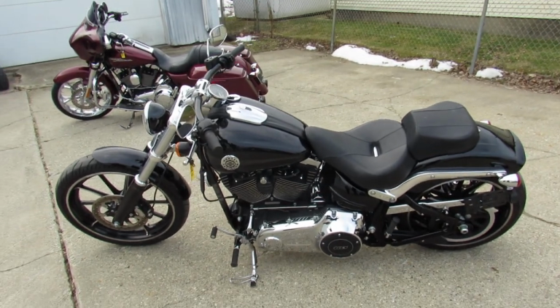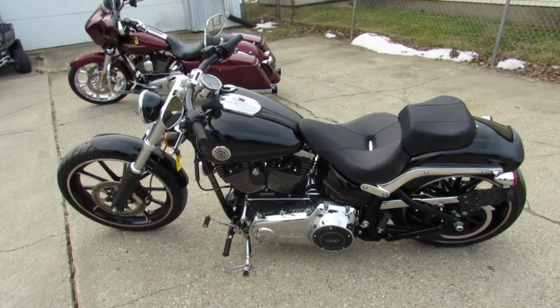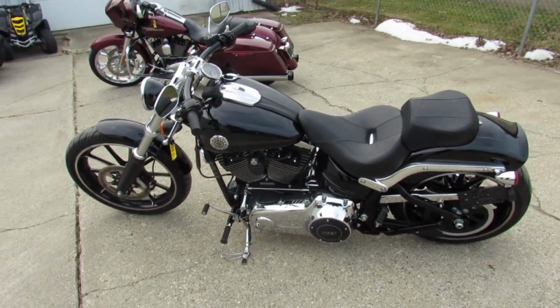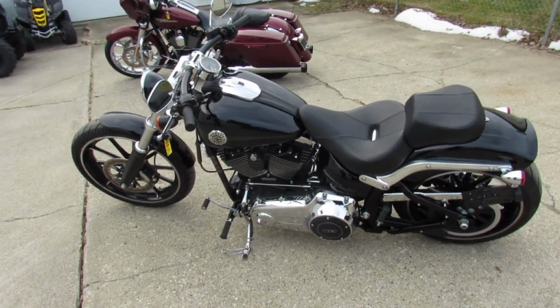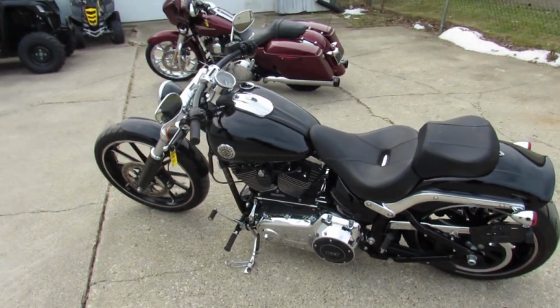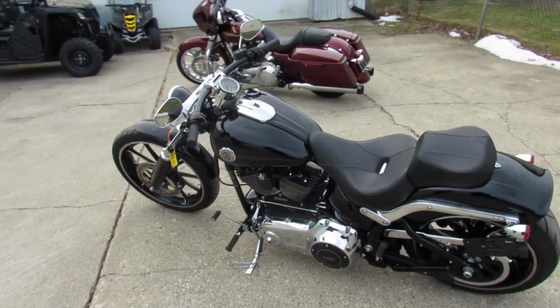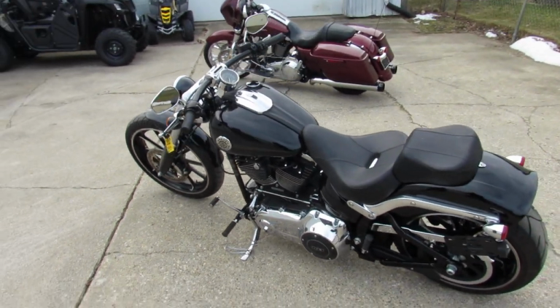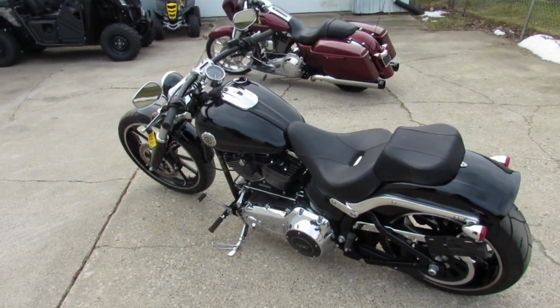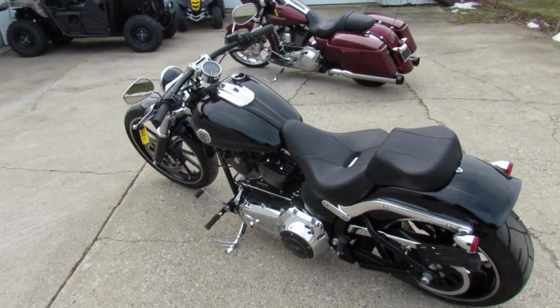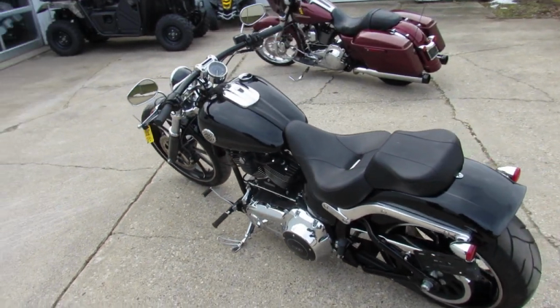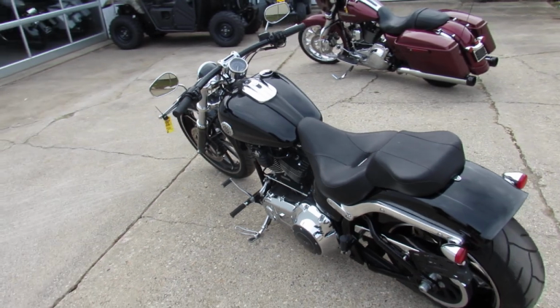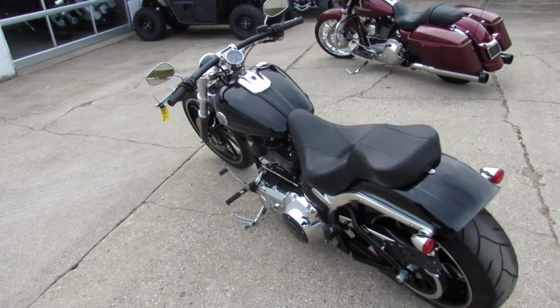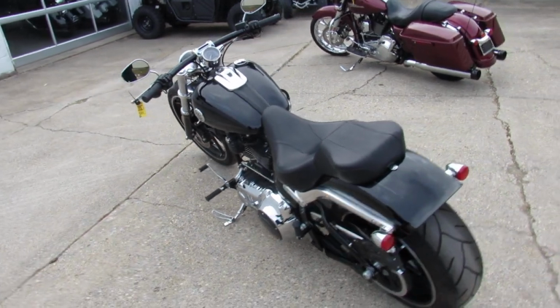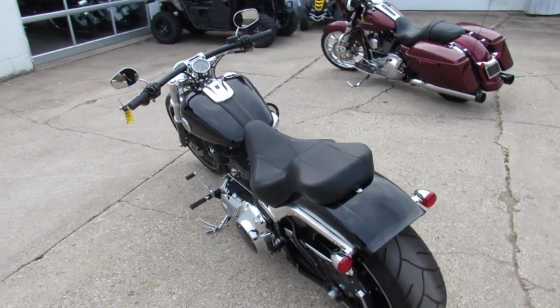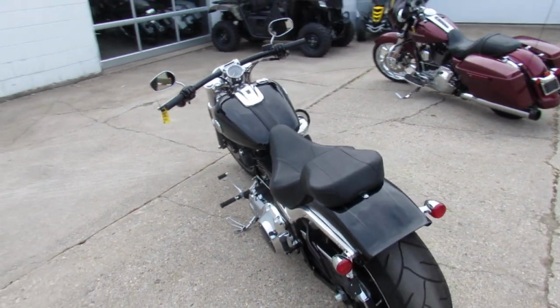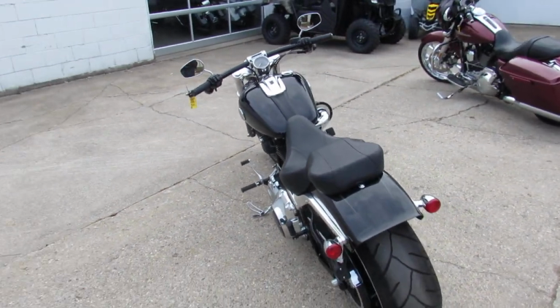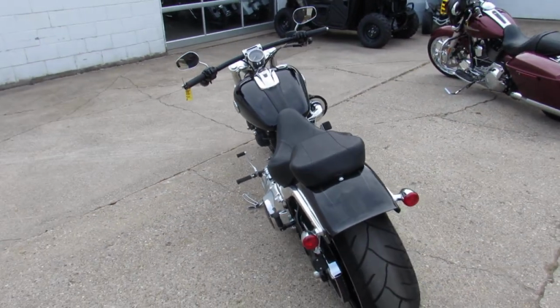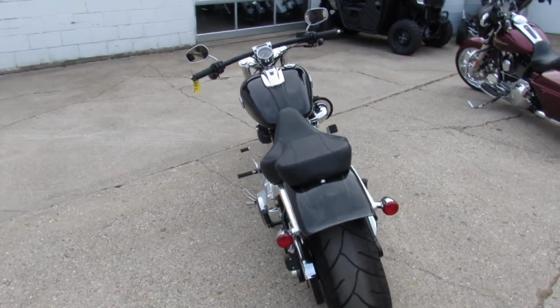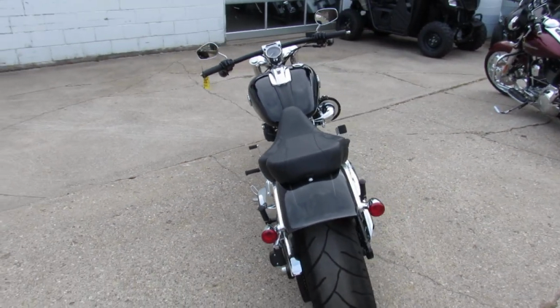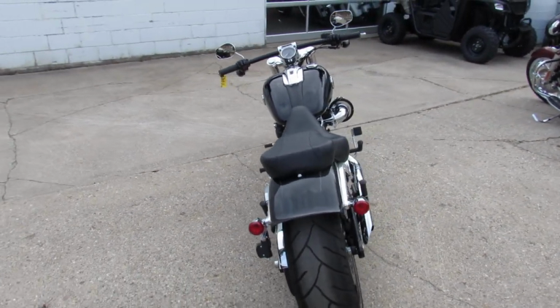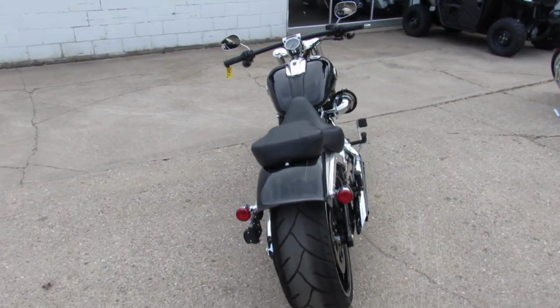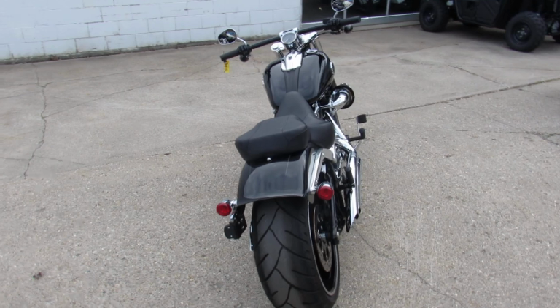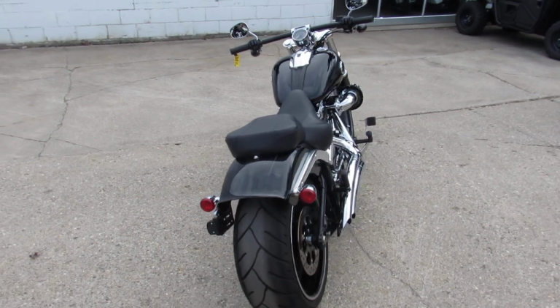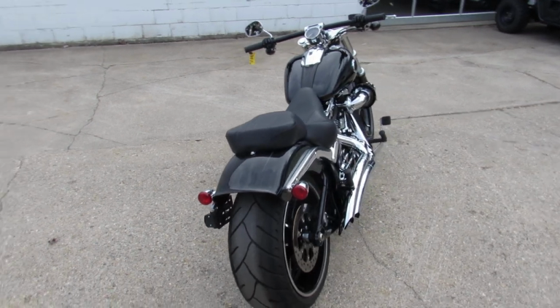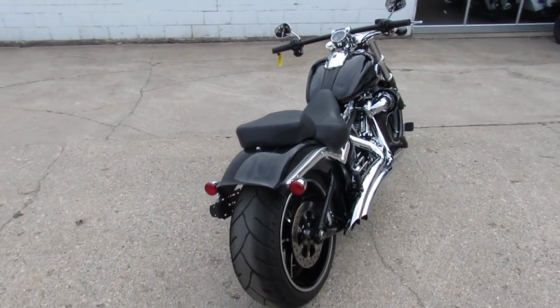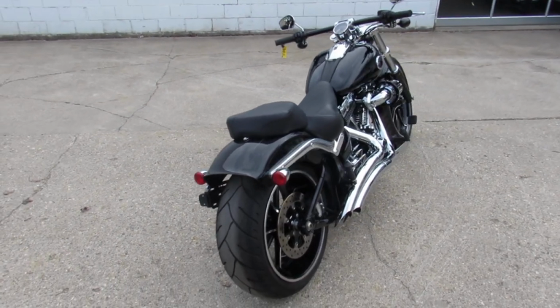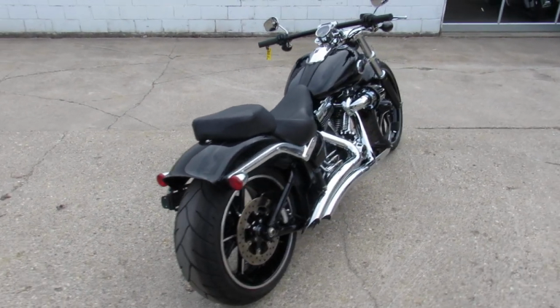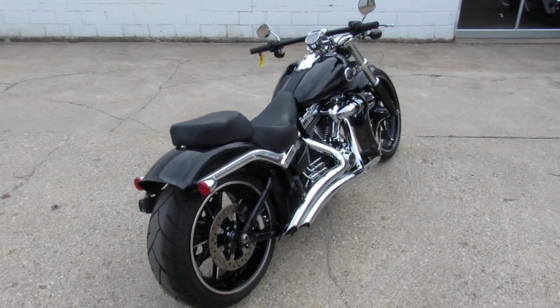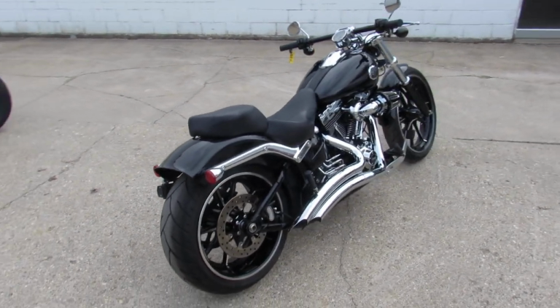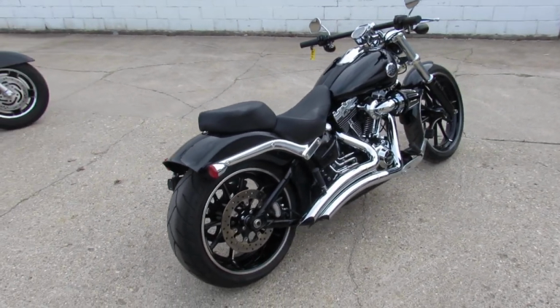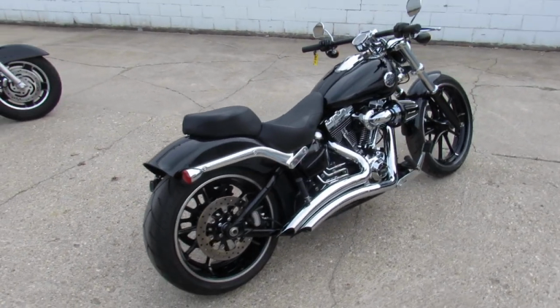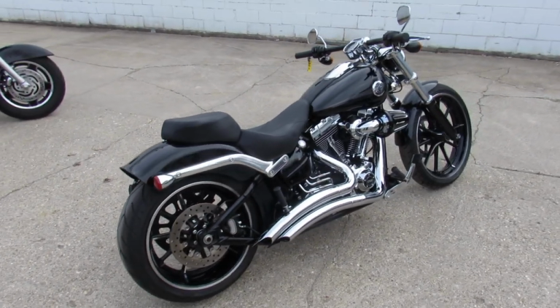Hey guys, ApprovalPowerSports.com here doing some videos on the Harley Davidsons. Over 300 pre-owned Harleys in the showroom. This one here, 2013 Breakout with only 9,259 miles.